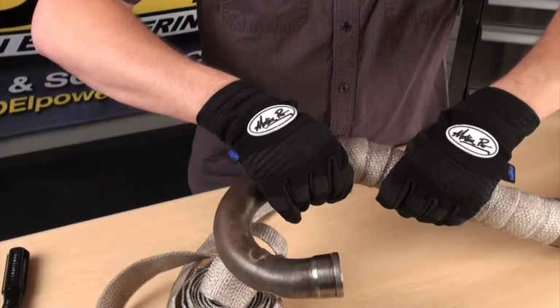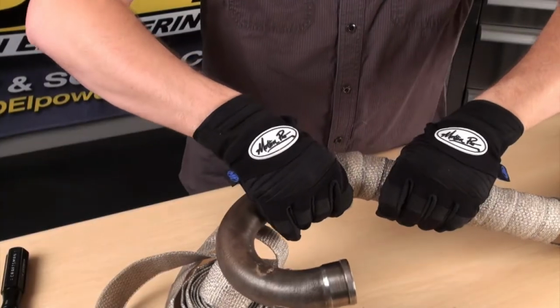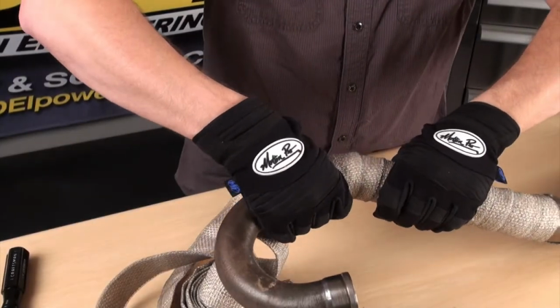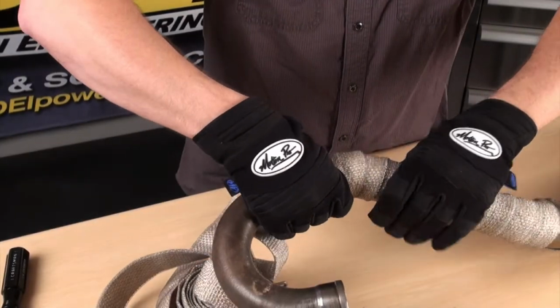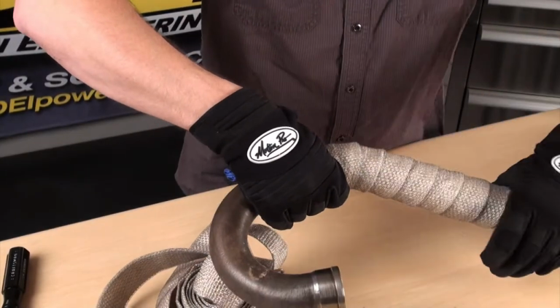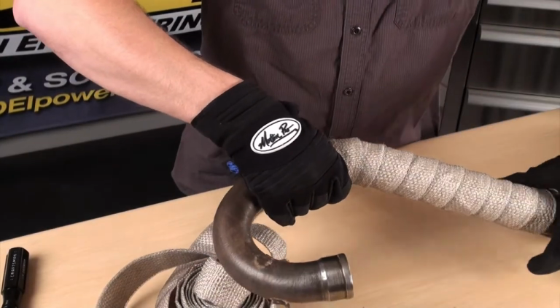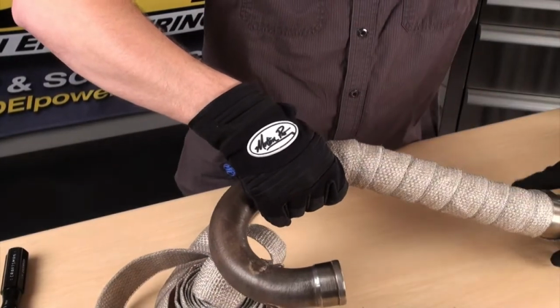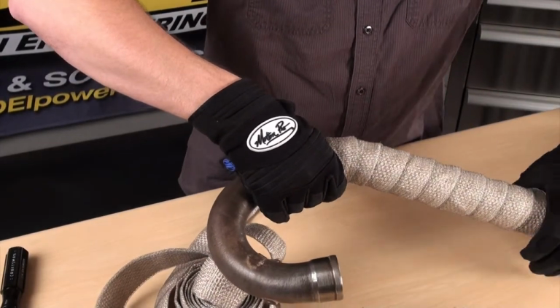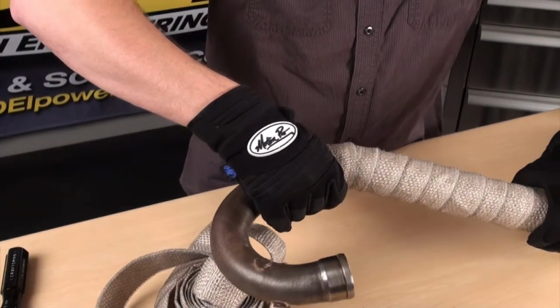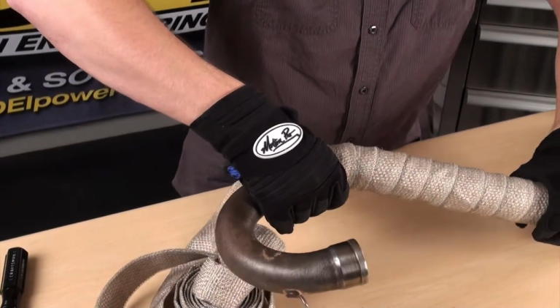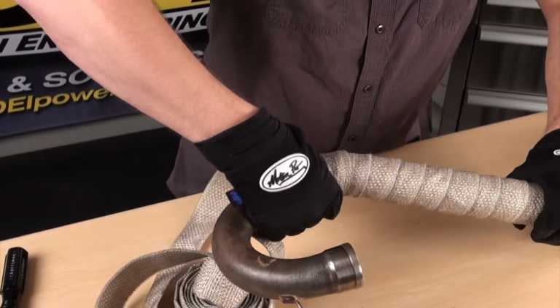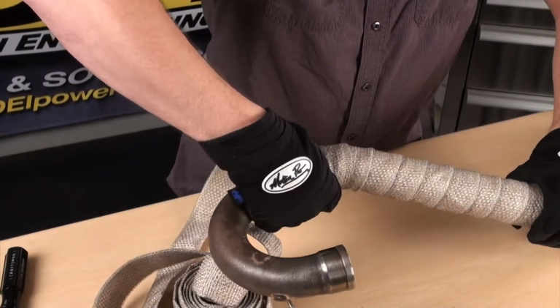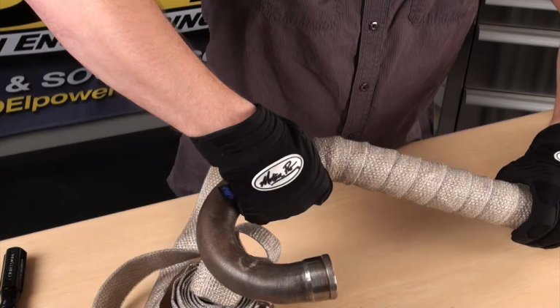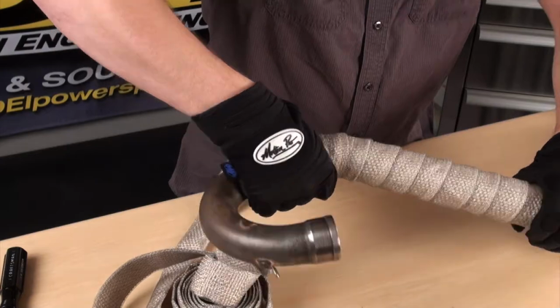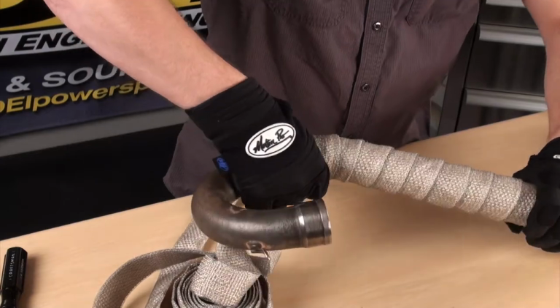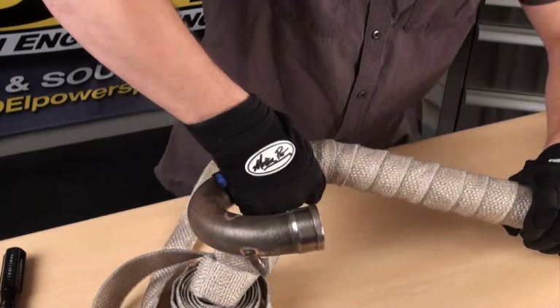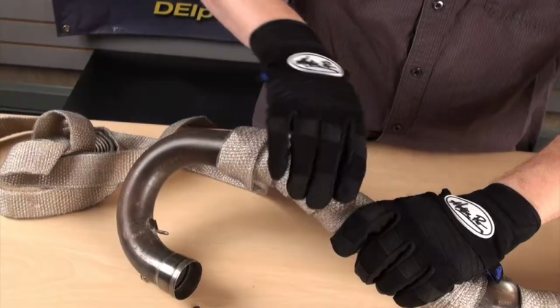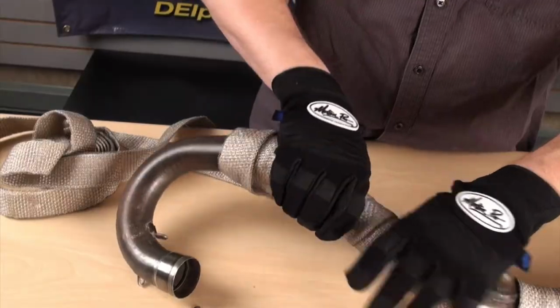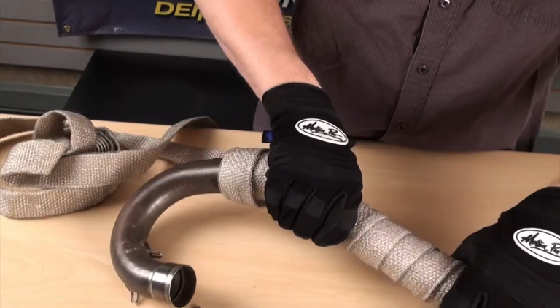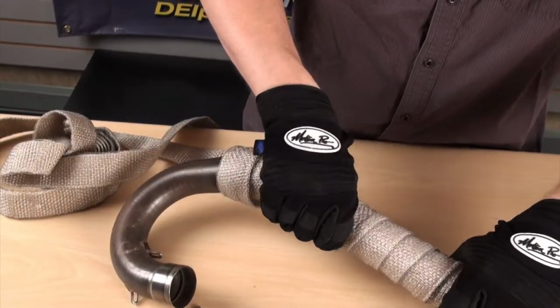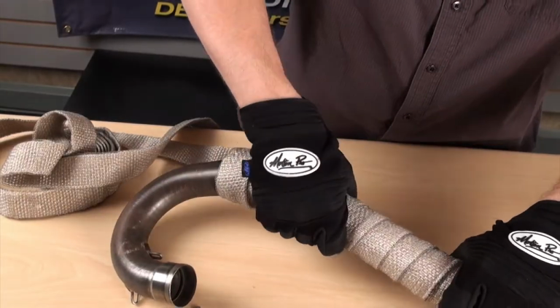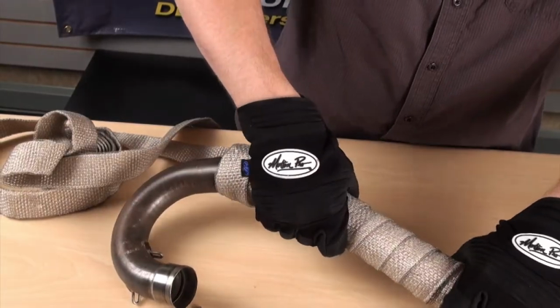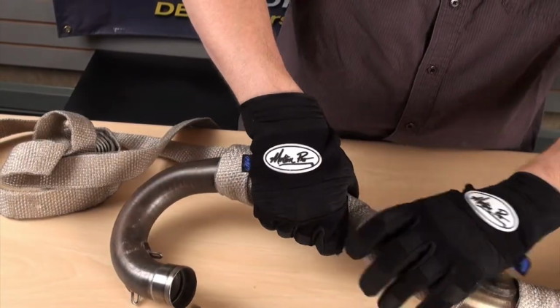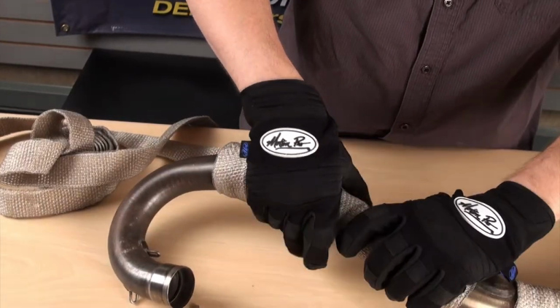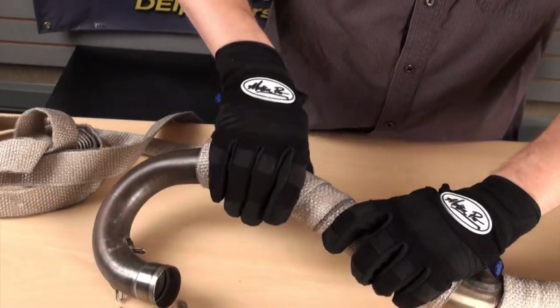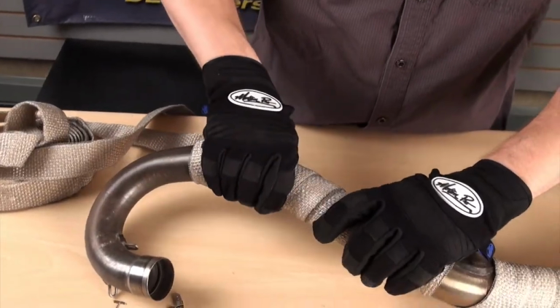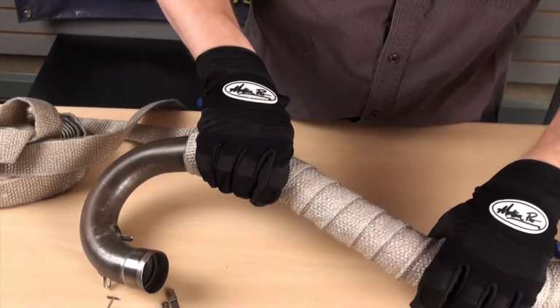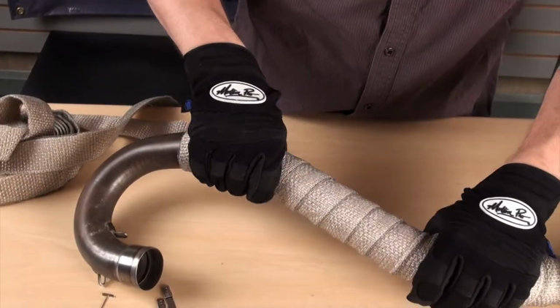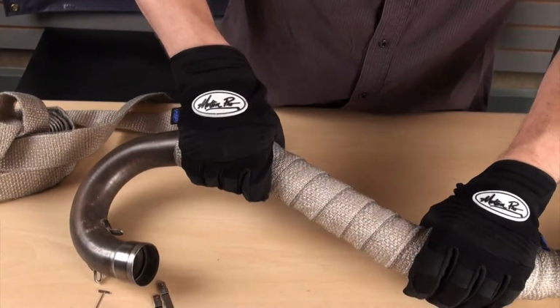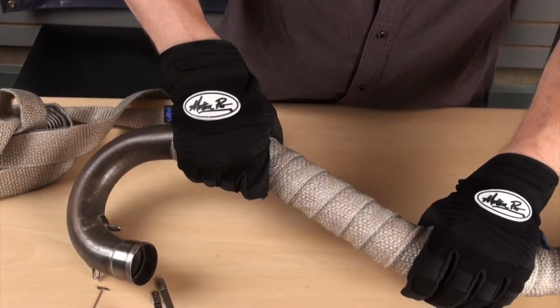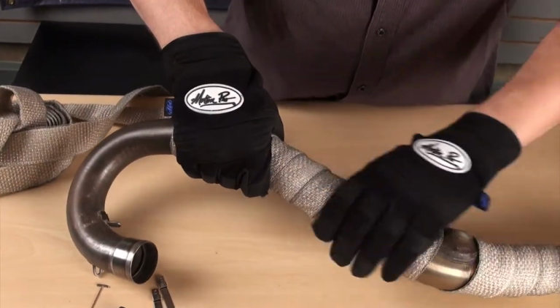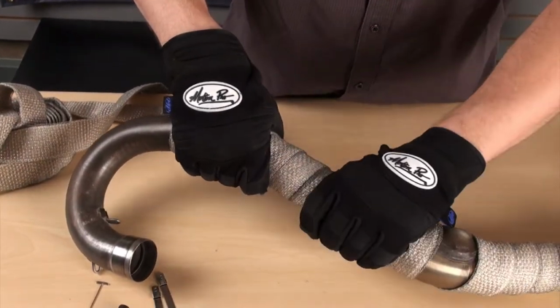Periodically throughout the wrapping process, twist the wrap in a tightening motion and you can actually feel it ratchet tighter on the pipe. Work your way along the length of the pipe to tighten the wrap.